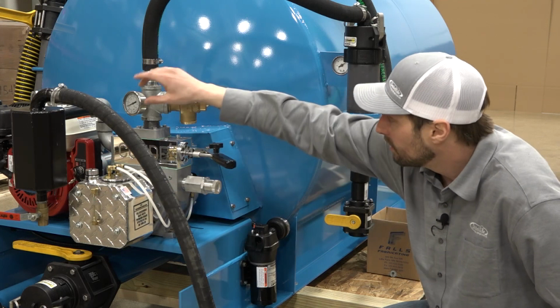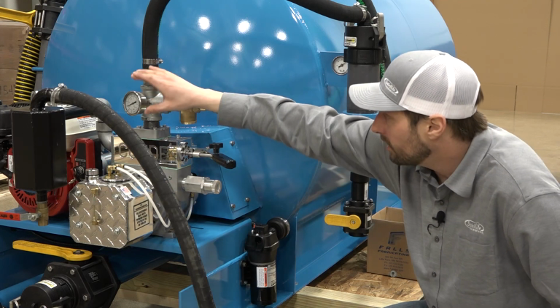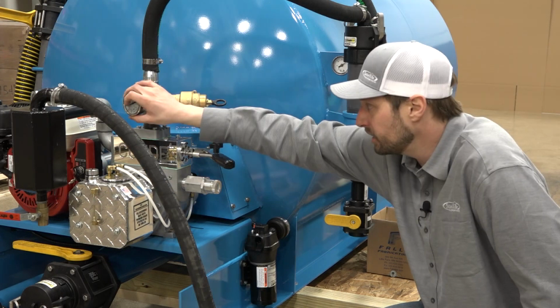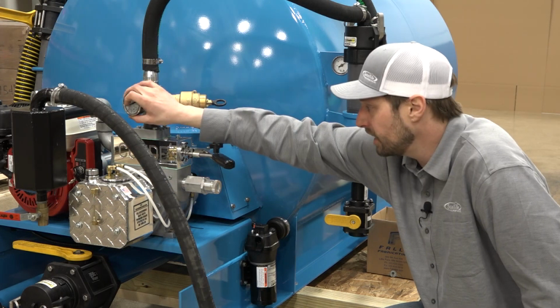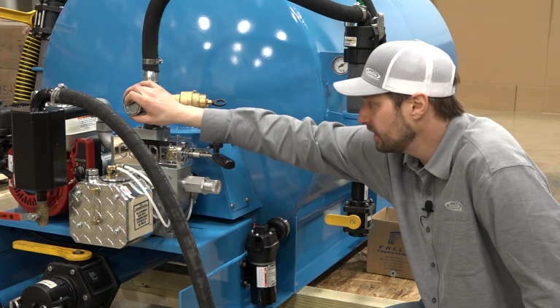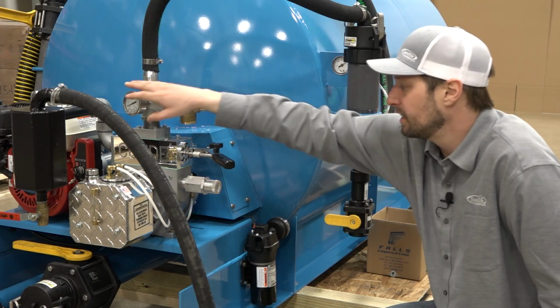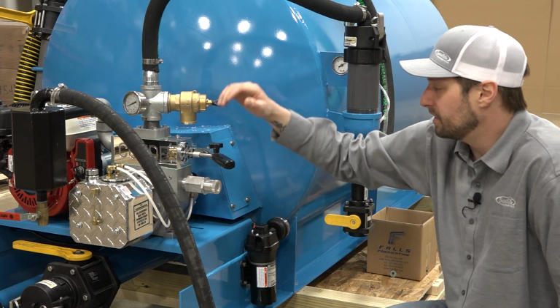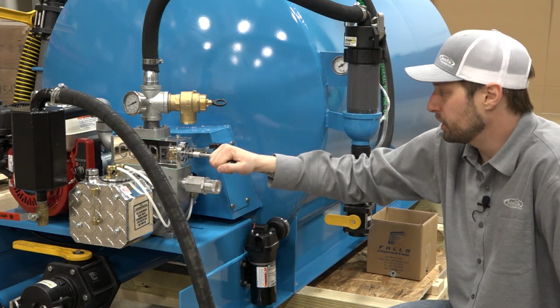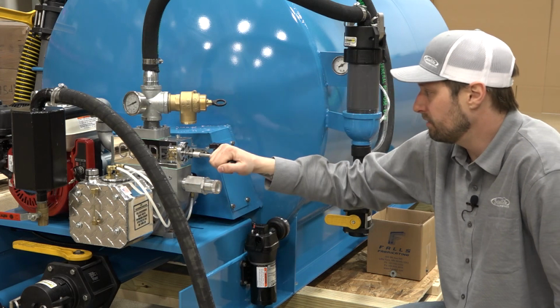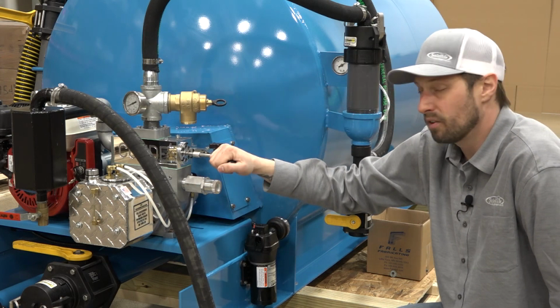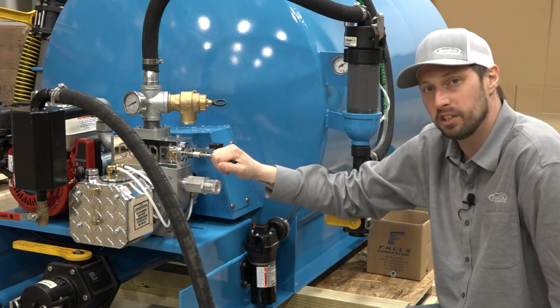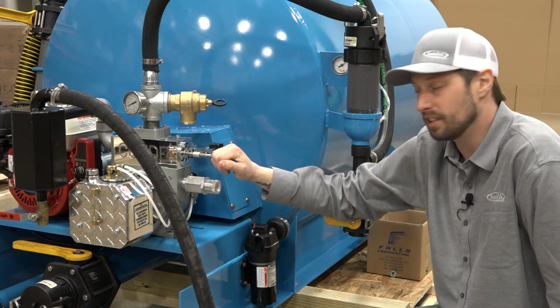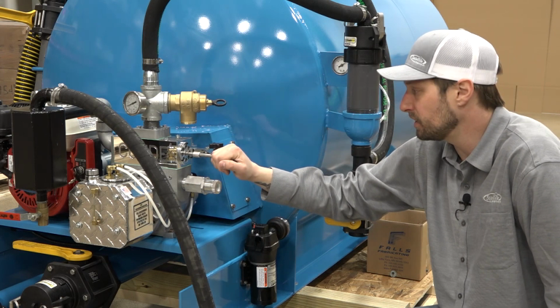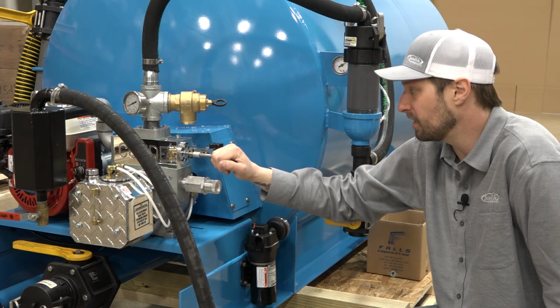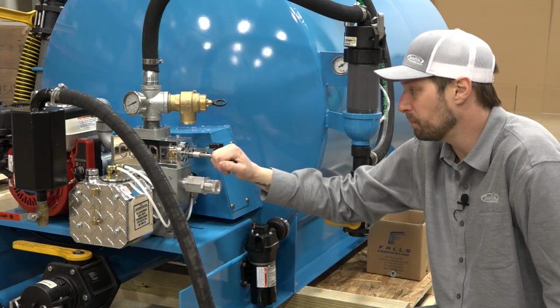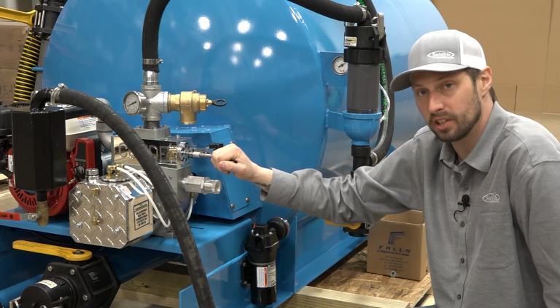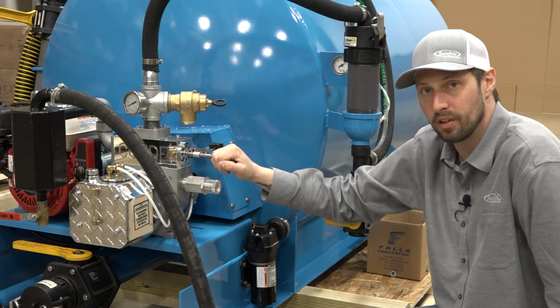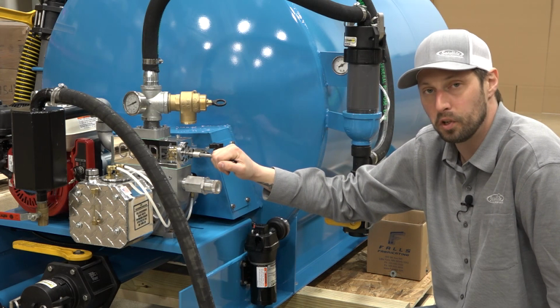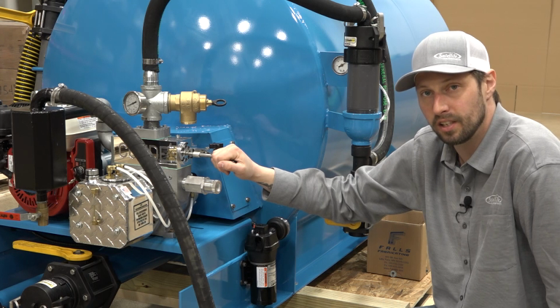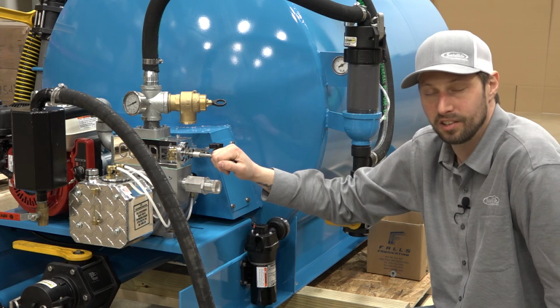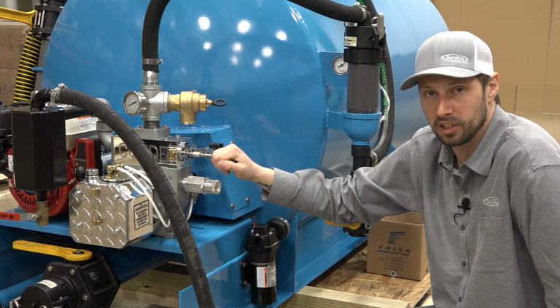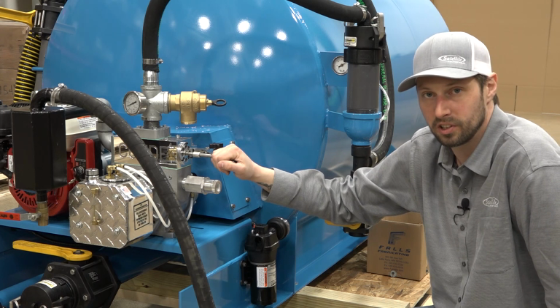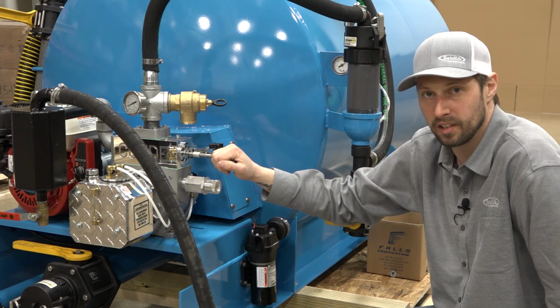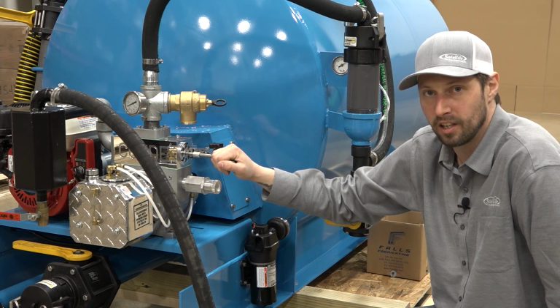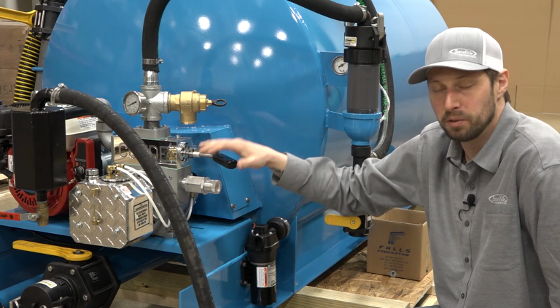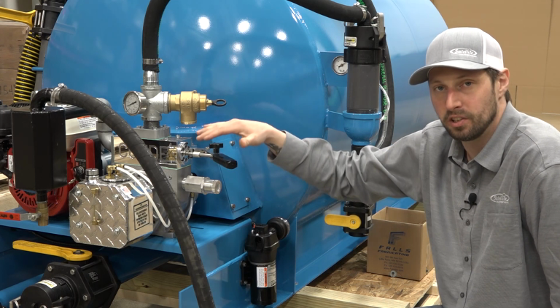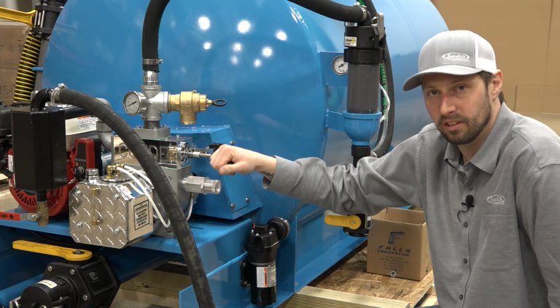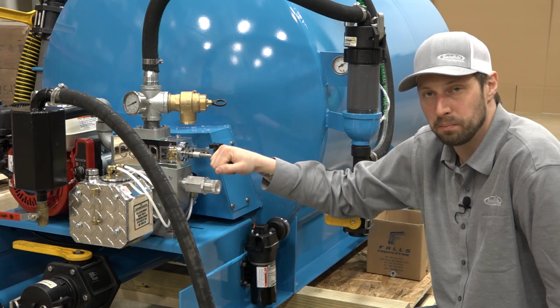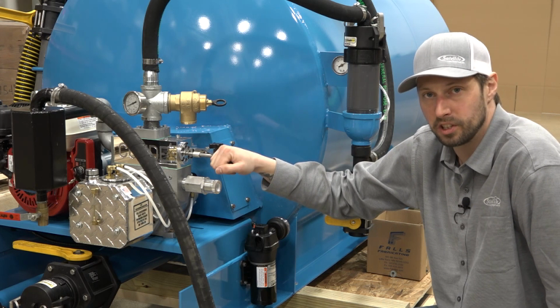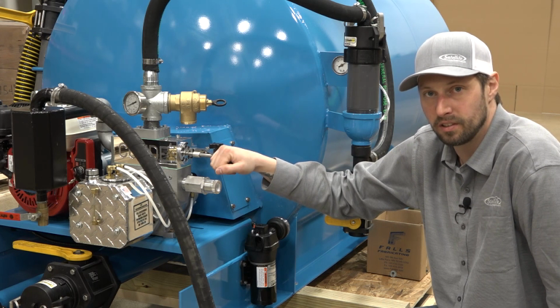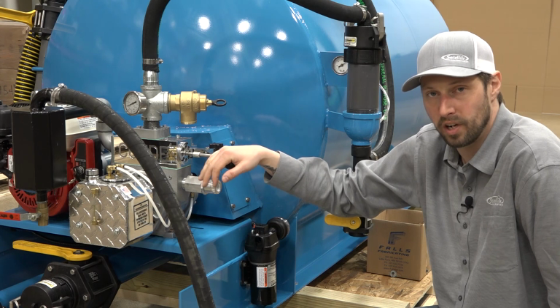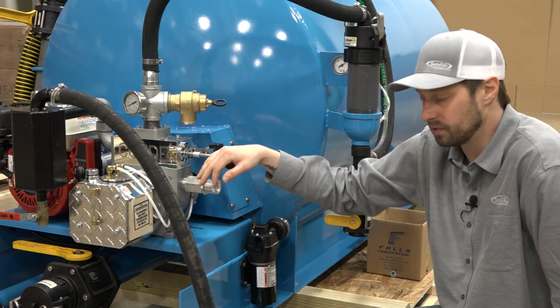Located right here we have our pressure gauge and this is our pressure valve. When our pressure valve is in this position, it is in the backing position. When we push it in, it is in our pressure position. Always make sure that you leave it in the vacuum position when not in use.